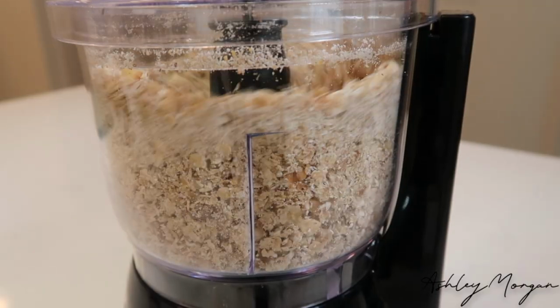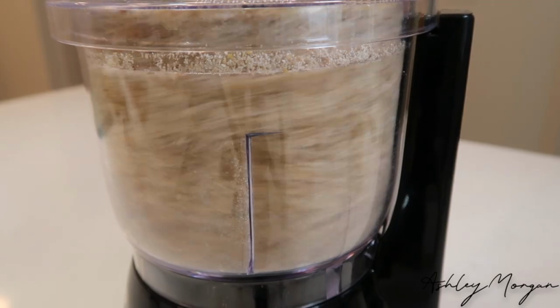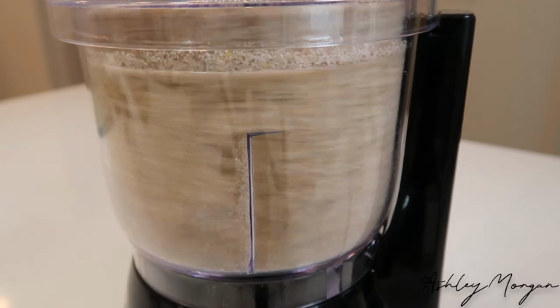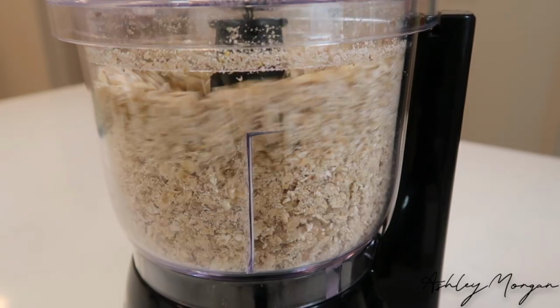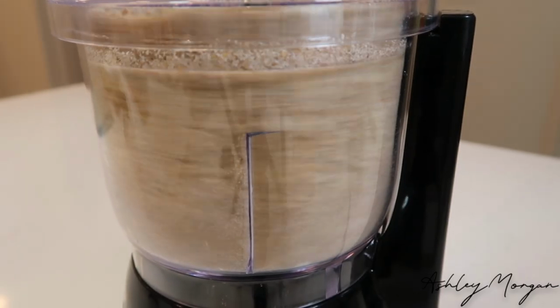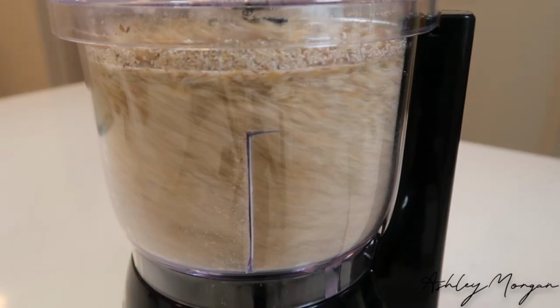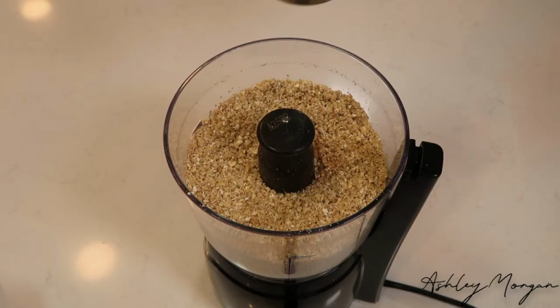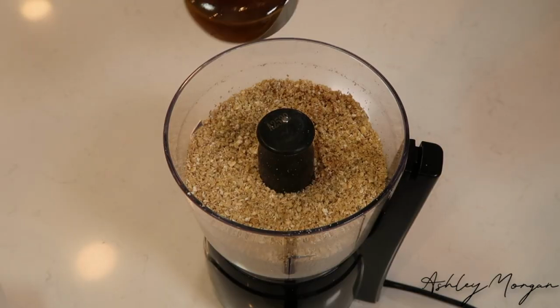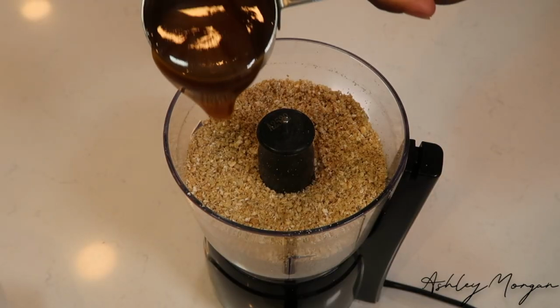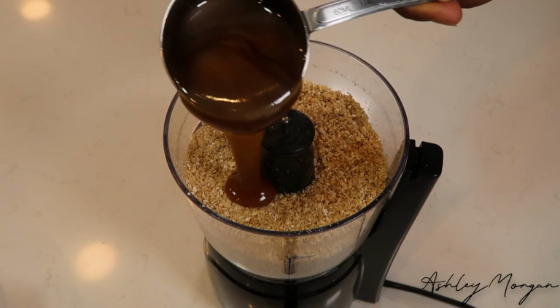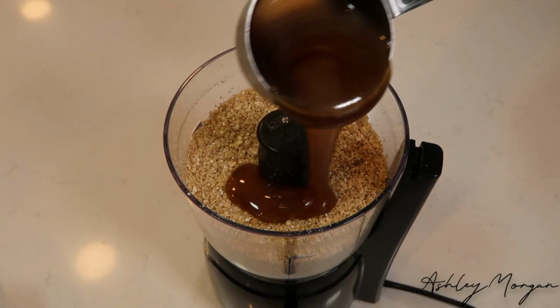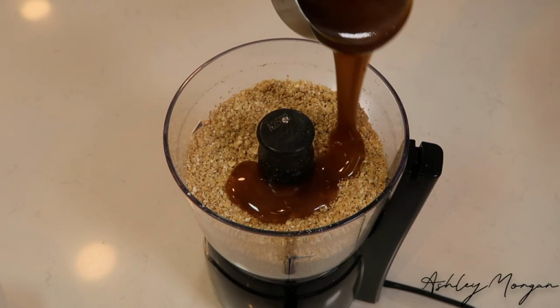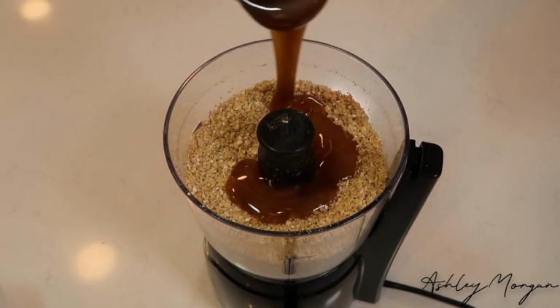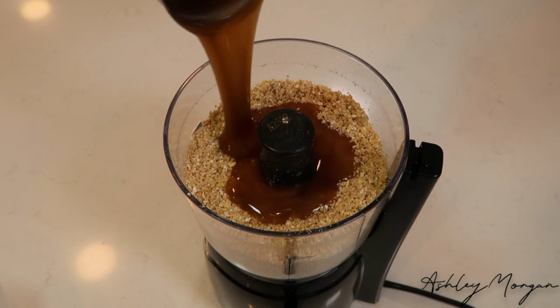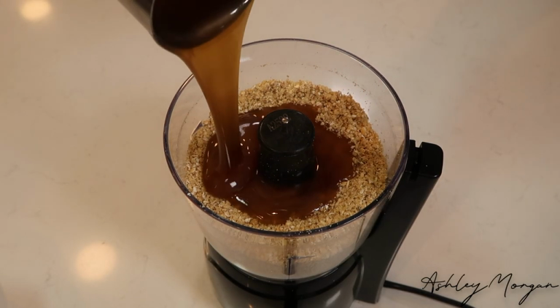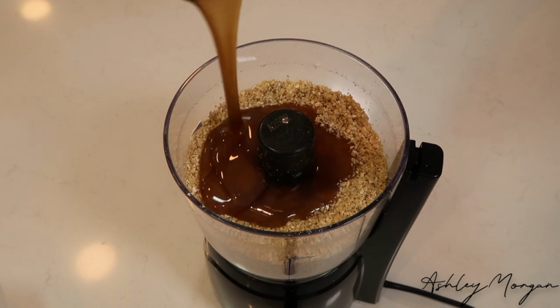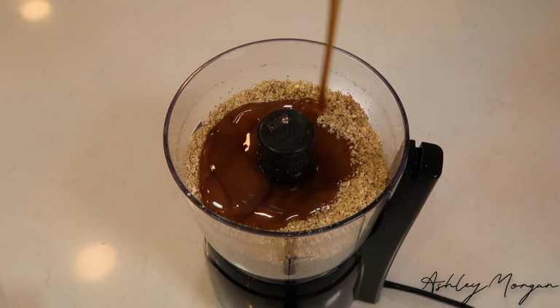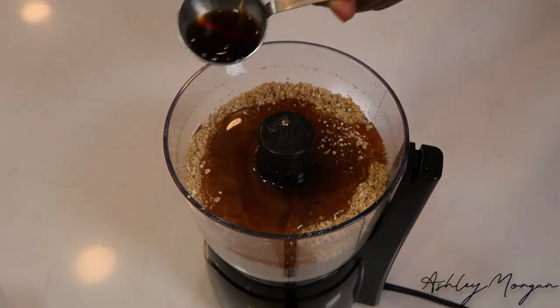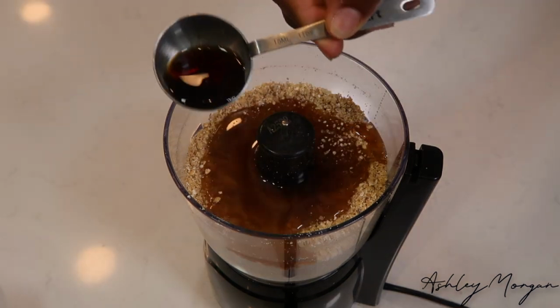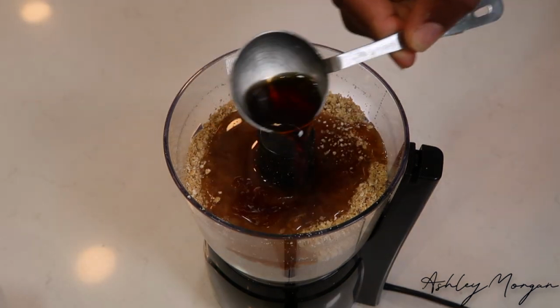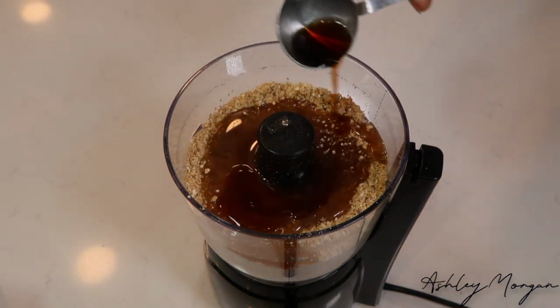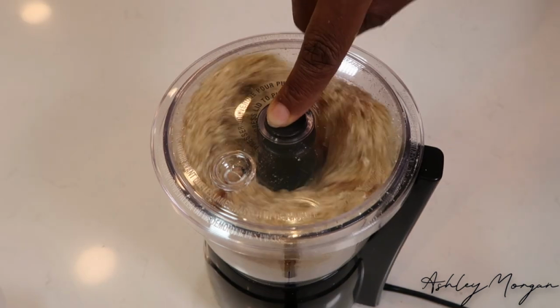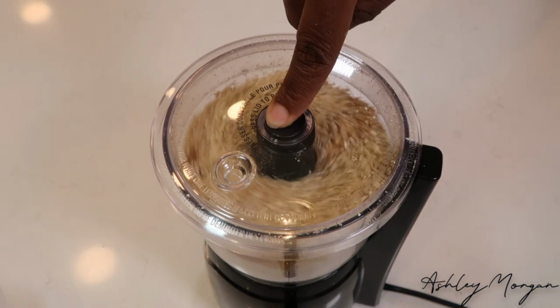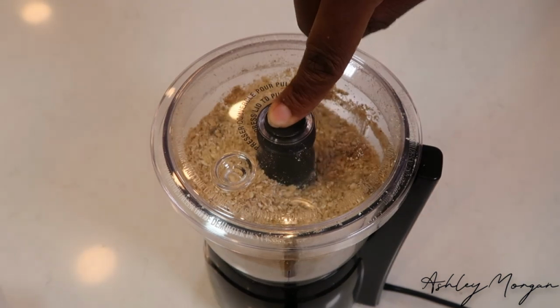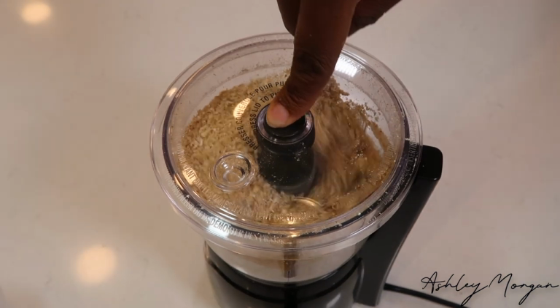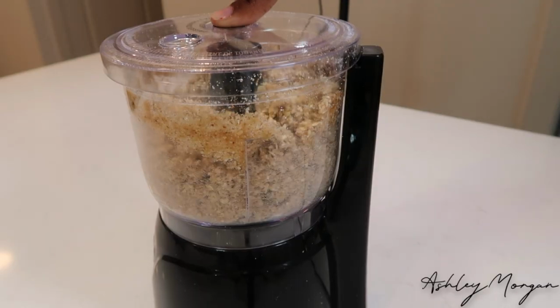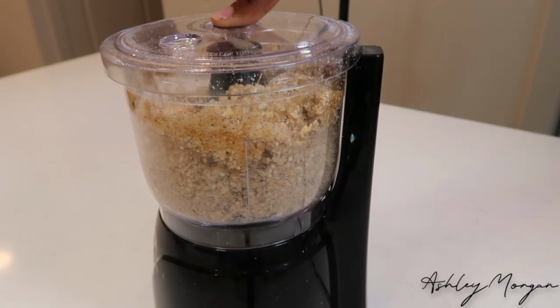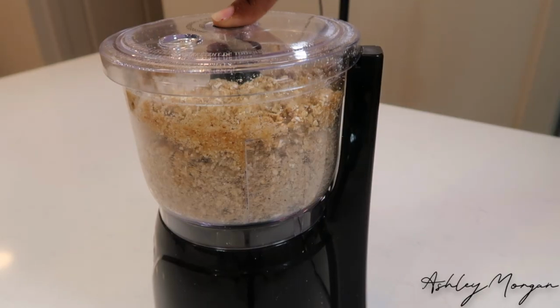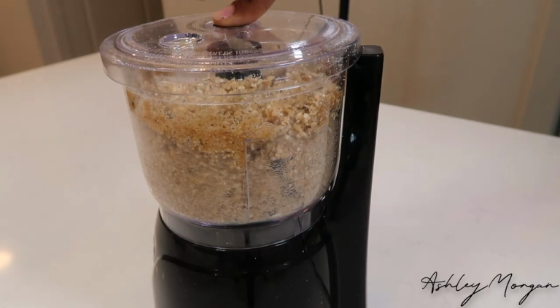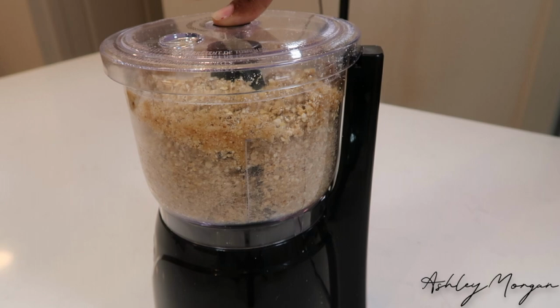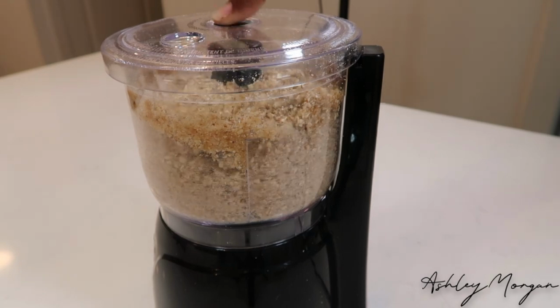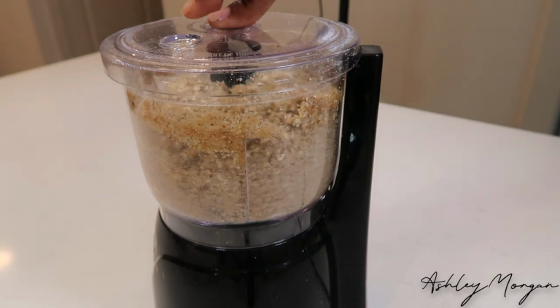First things first, we're going to add some oats and walnuts into this food processor and pulse it down. Then we're going to add some maple syrup as well as some vanilla. We're going to pulse that until it comes together into a smooth paste.